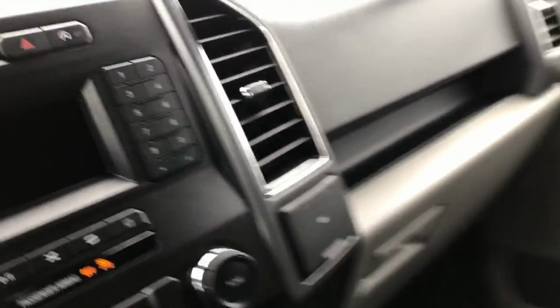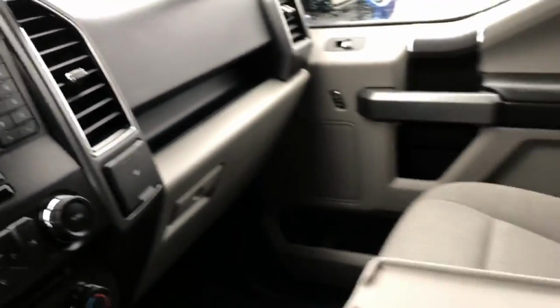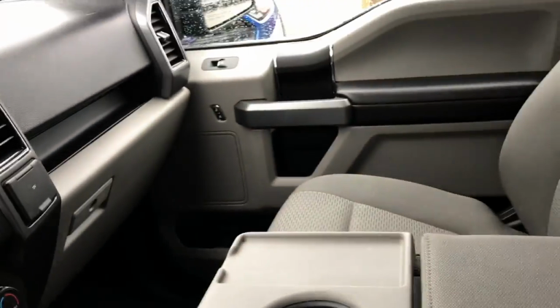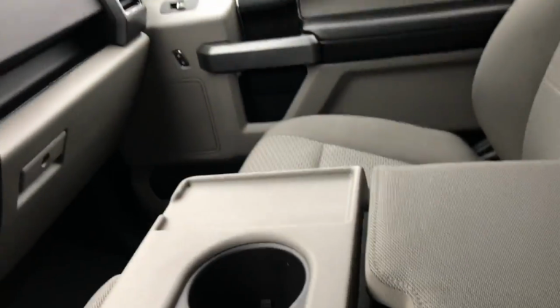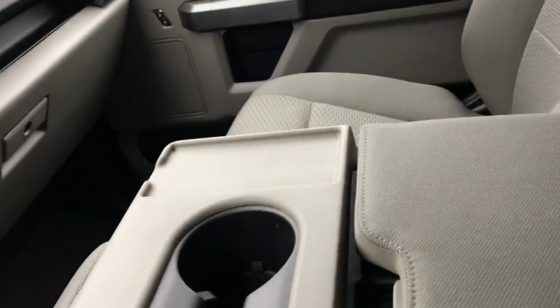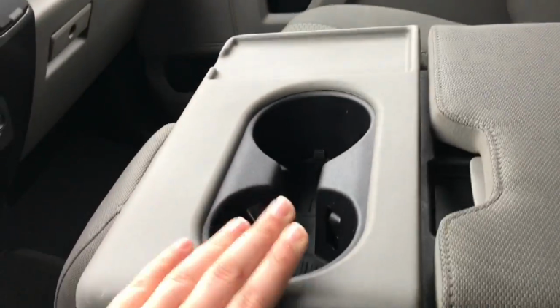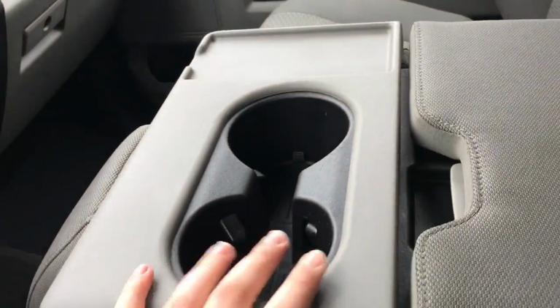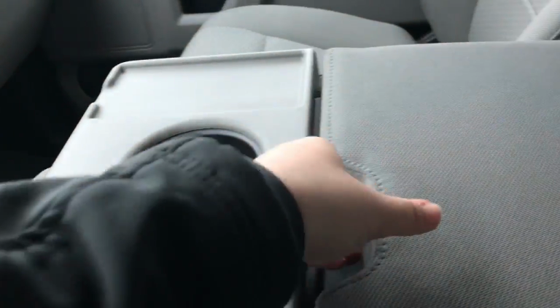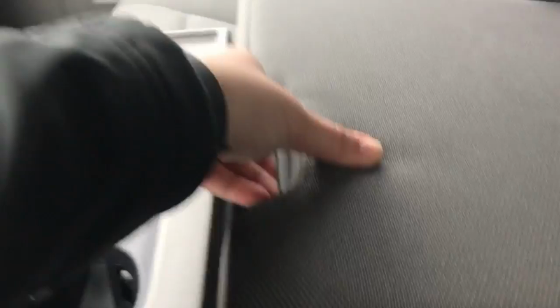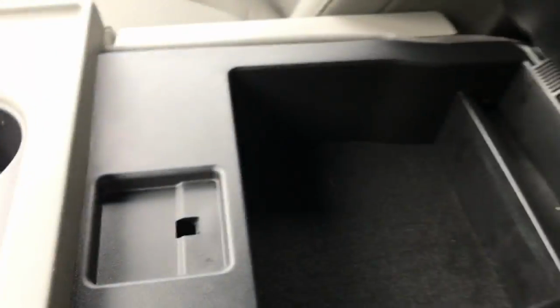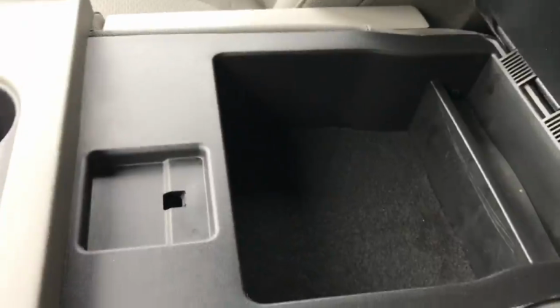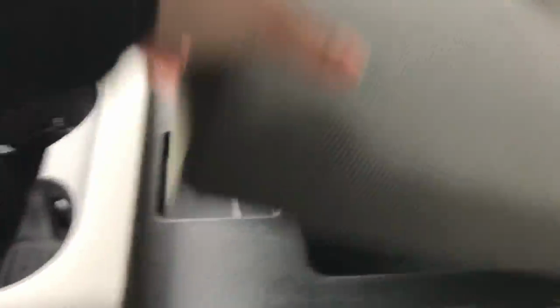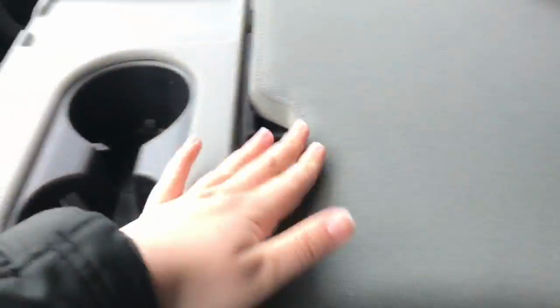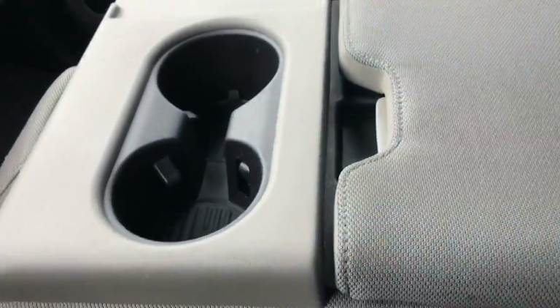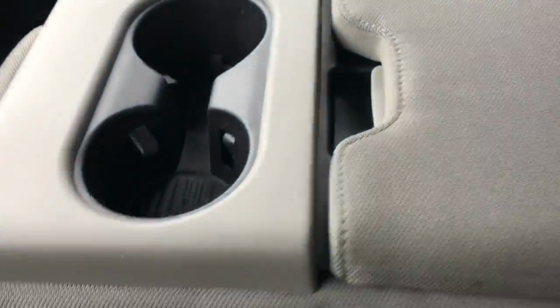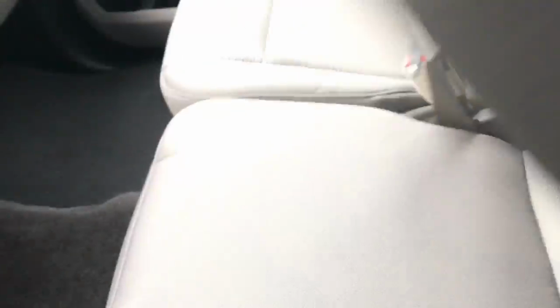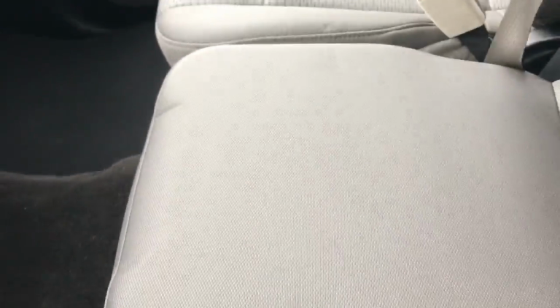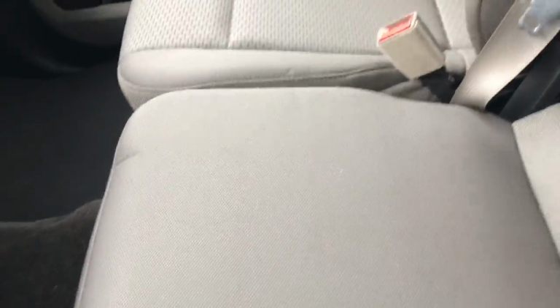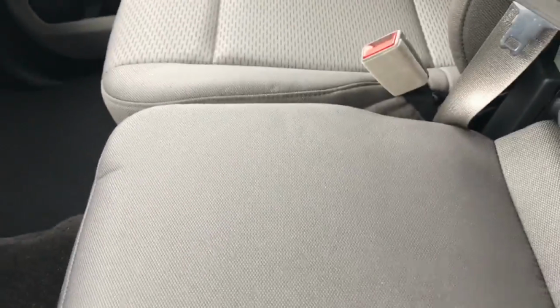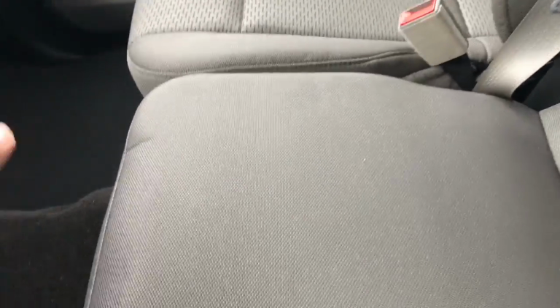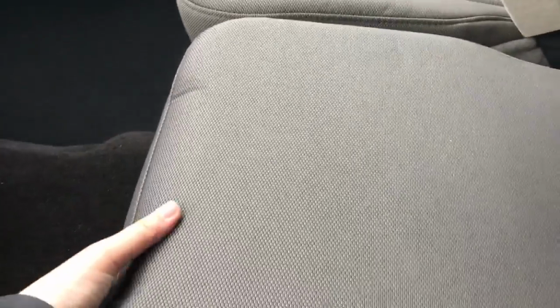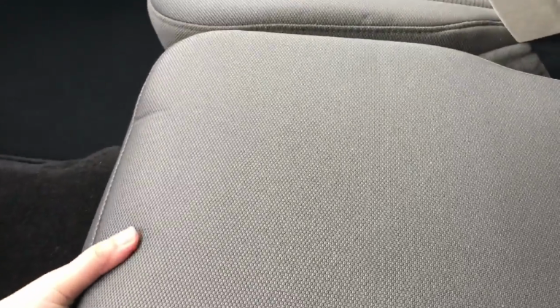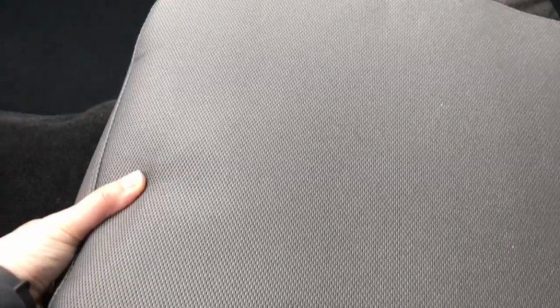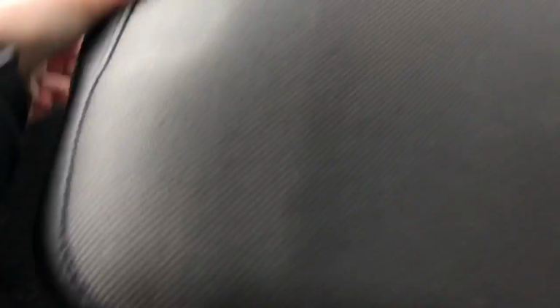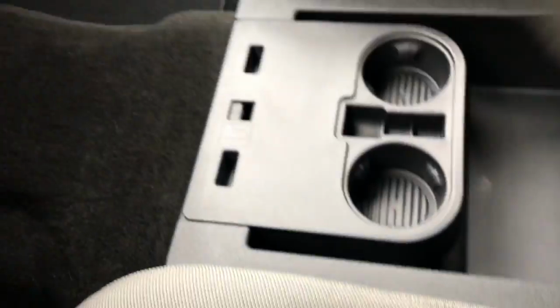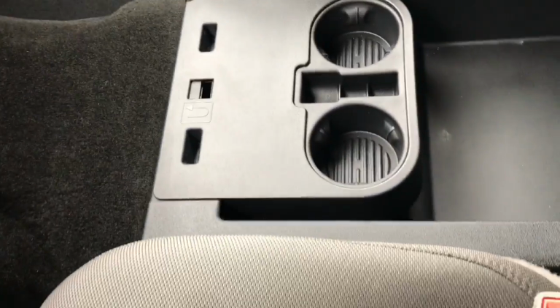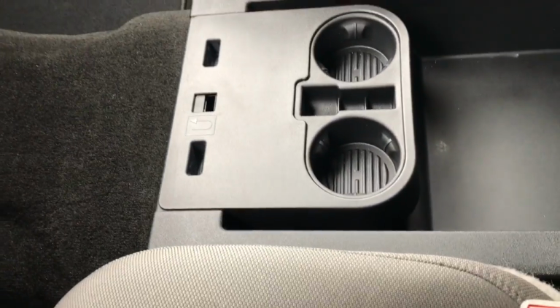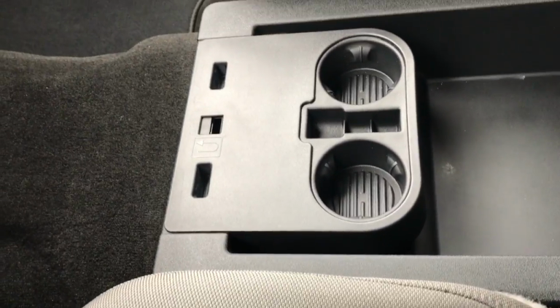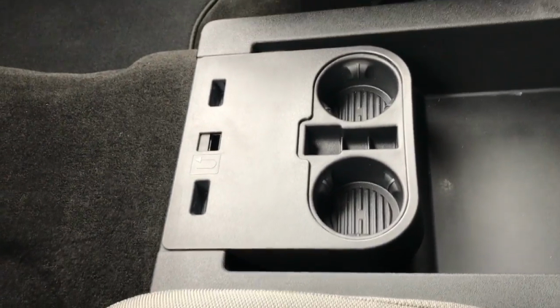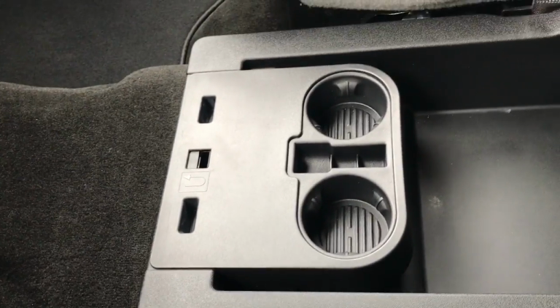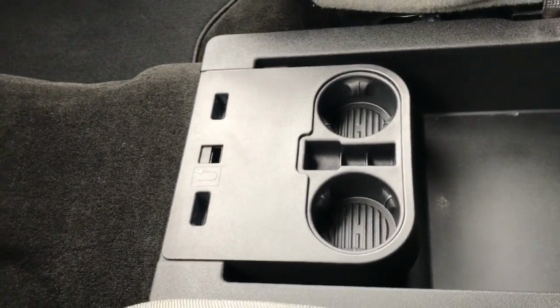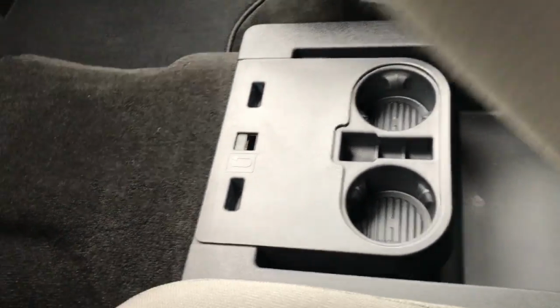There are three seats up front. You have an armrest in between with two cup holders, and this flips up to give you storage. However, sometimes you need that third seat, so it just flips up. But if you still need more storage space, you've got two cup holders that you can flip around and storage underneath.